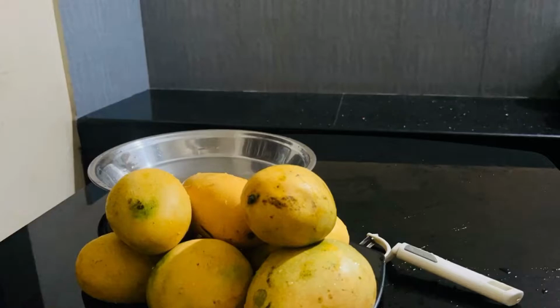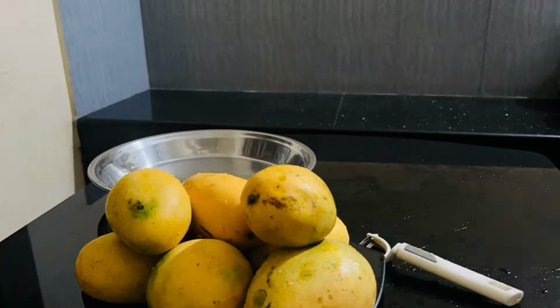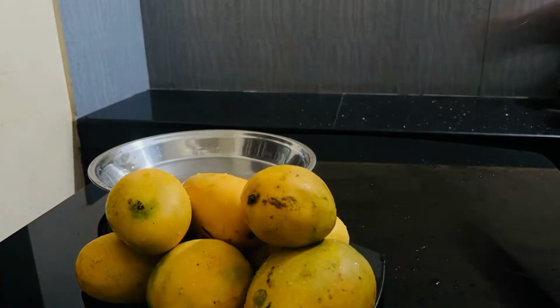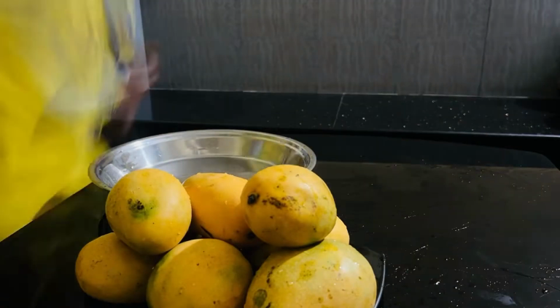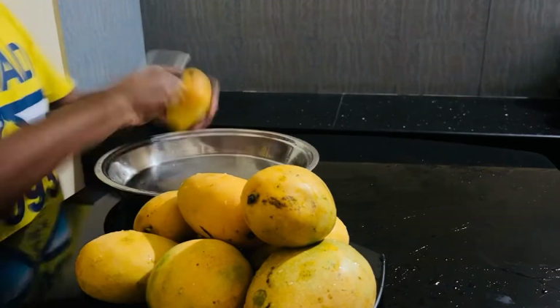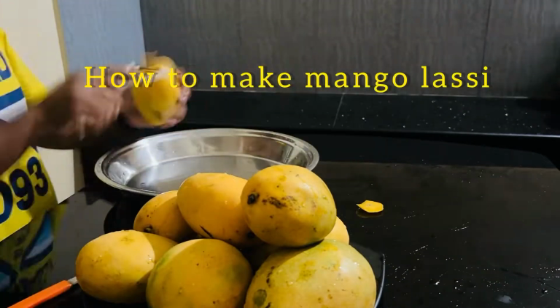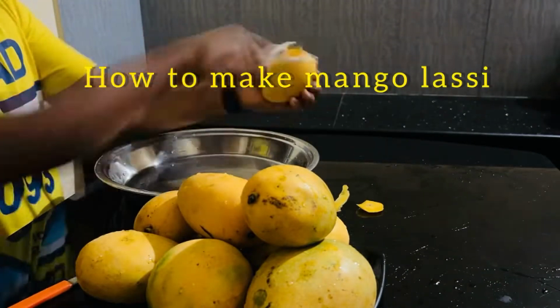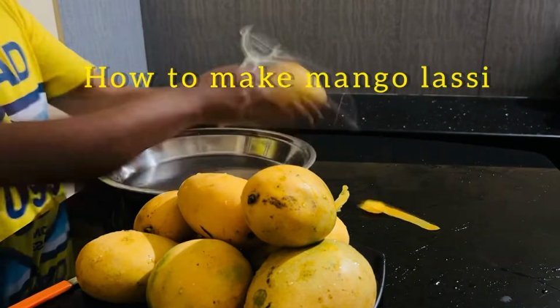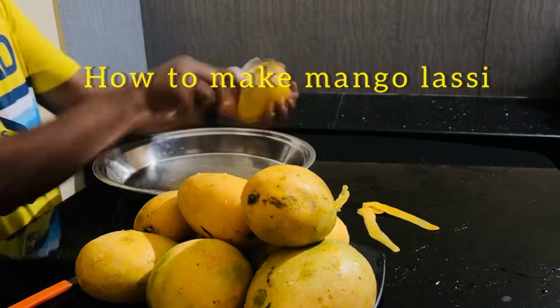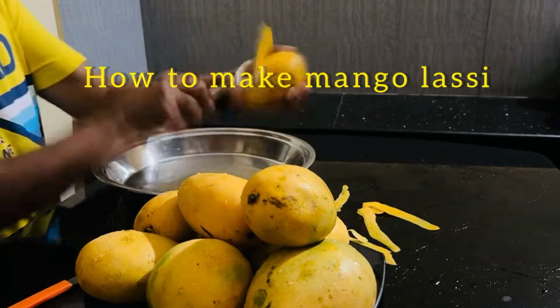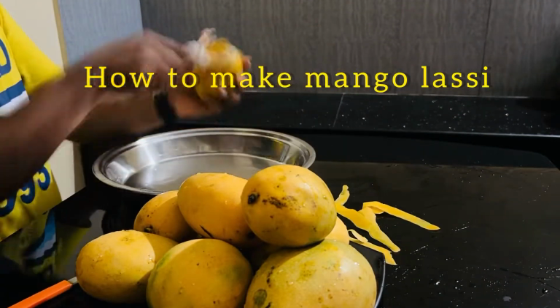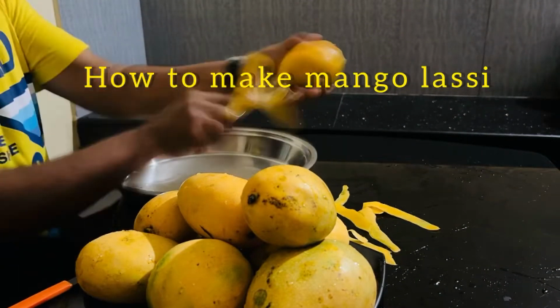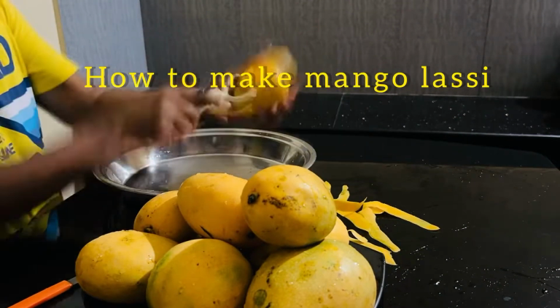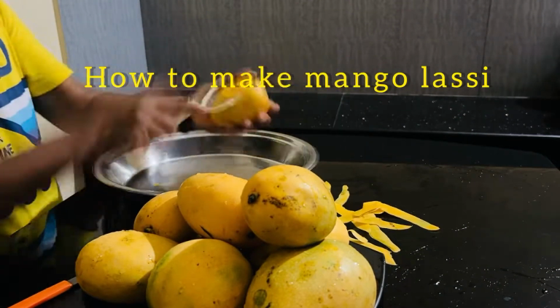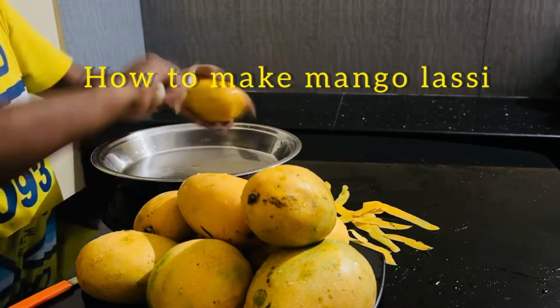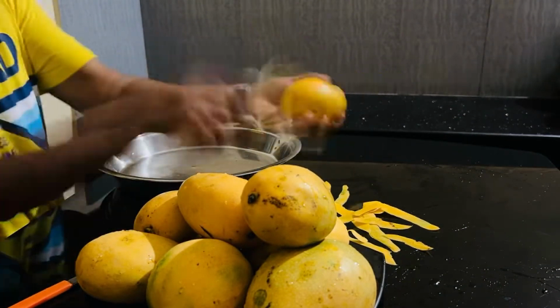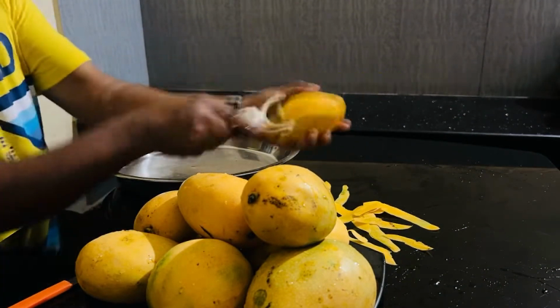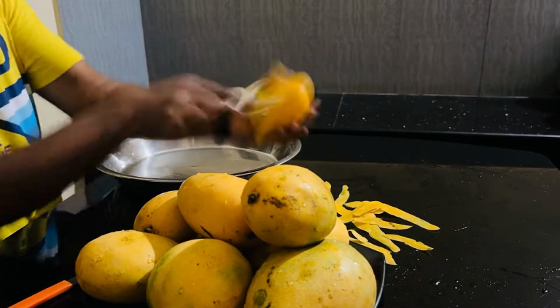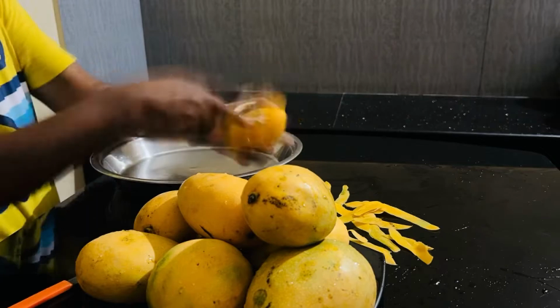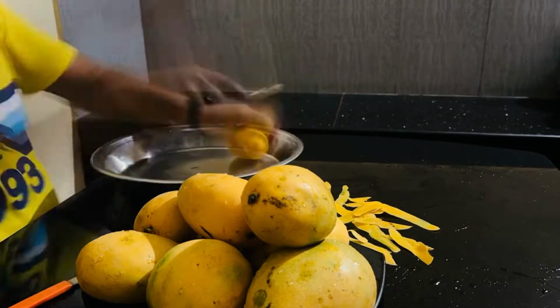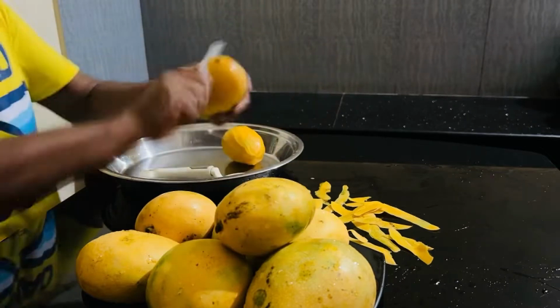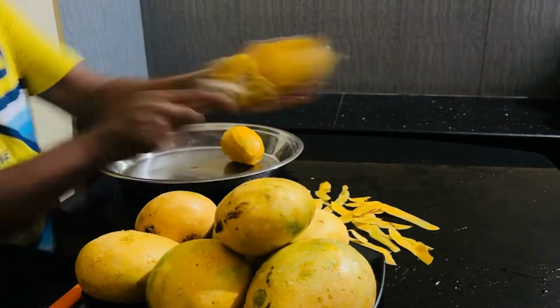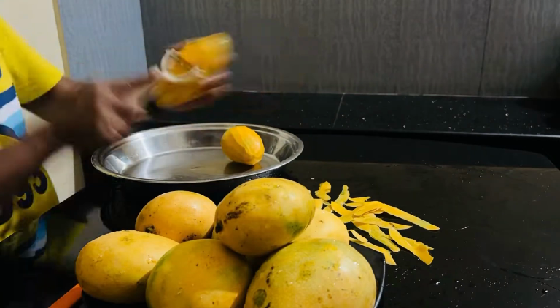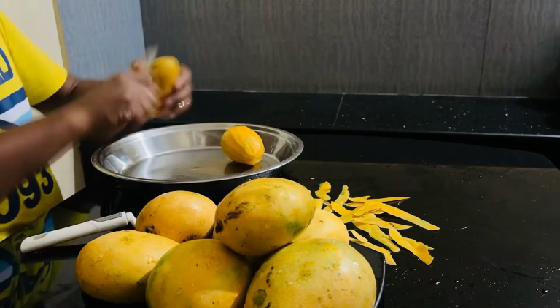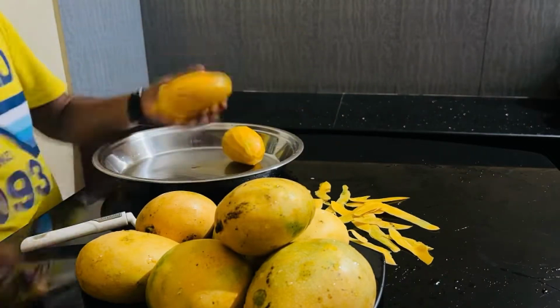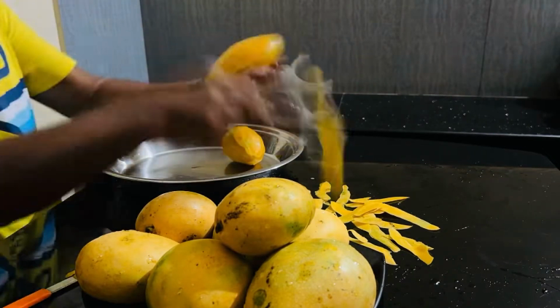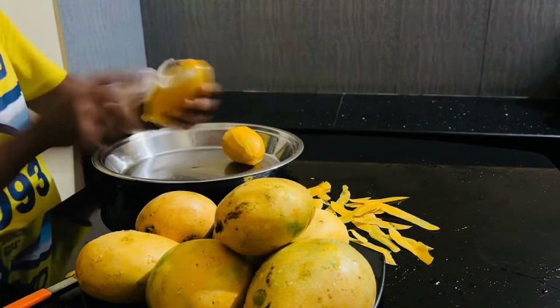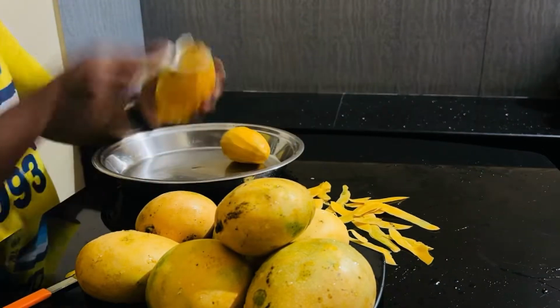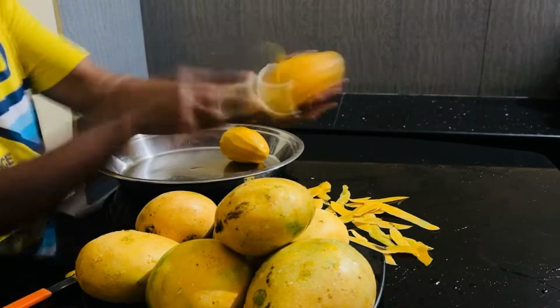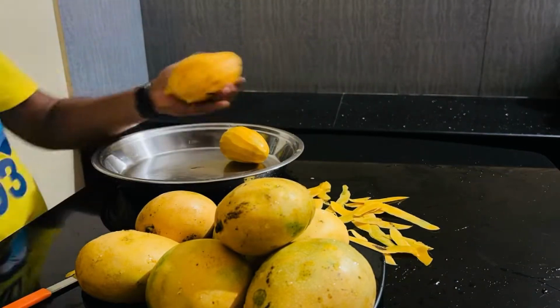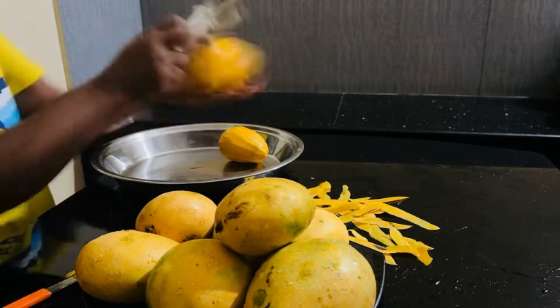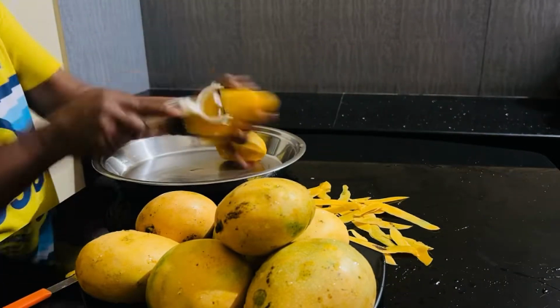Hi! Welcome back to my new video. In this video, I am going to show you a special thing. I am going to show you the most important thing about cooking.